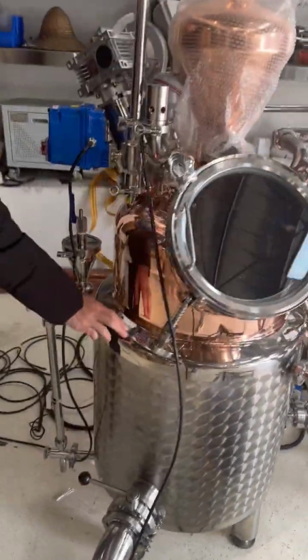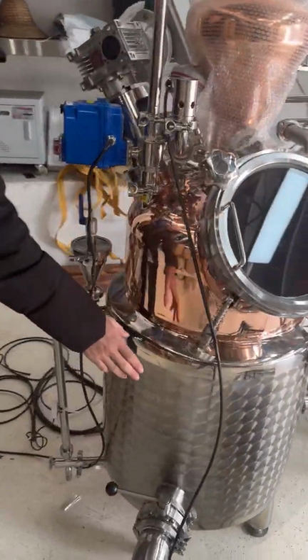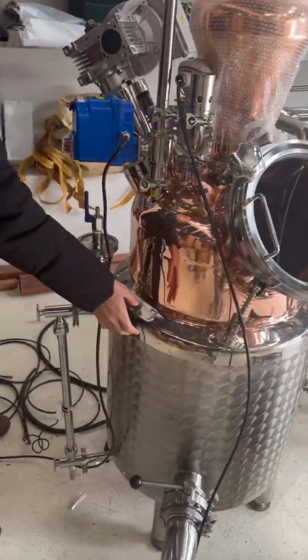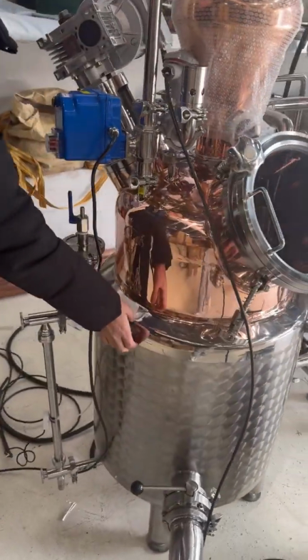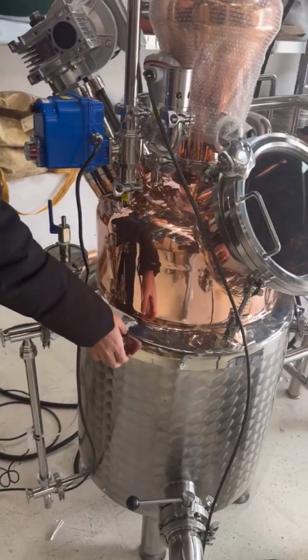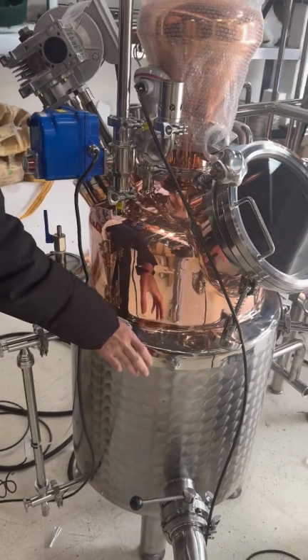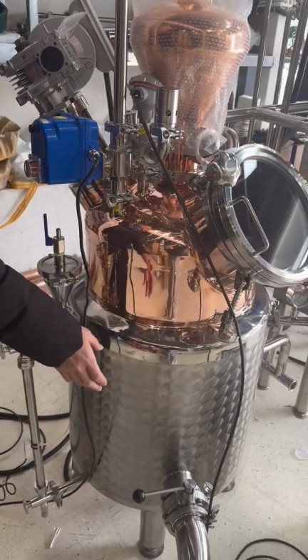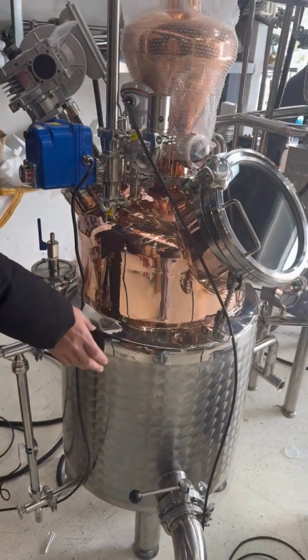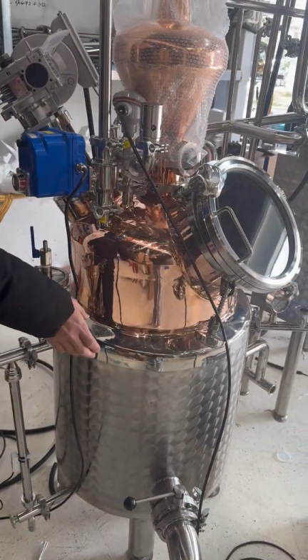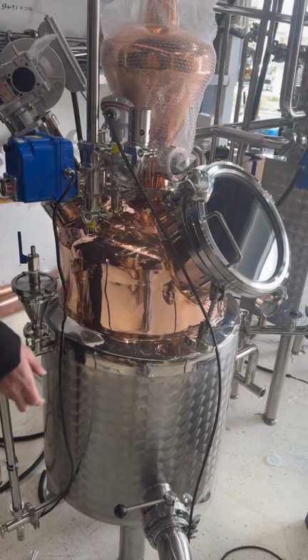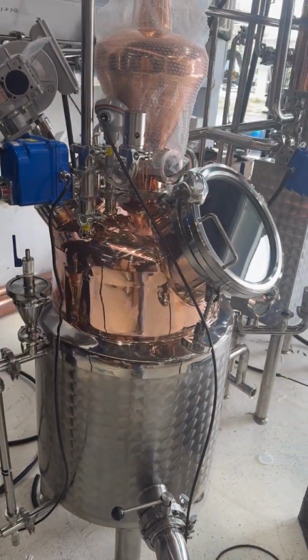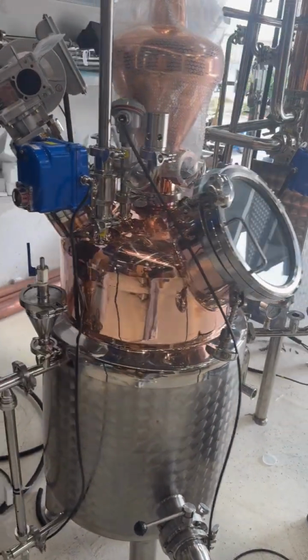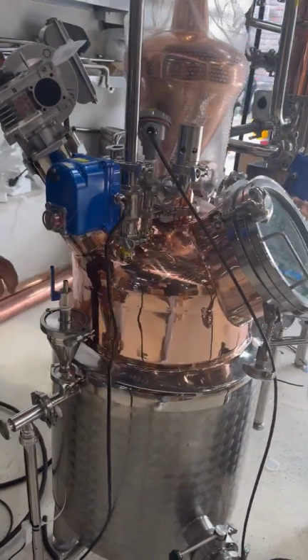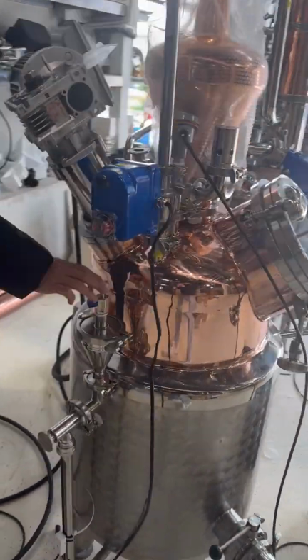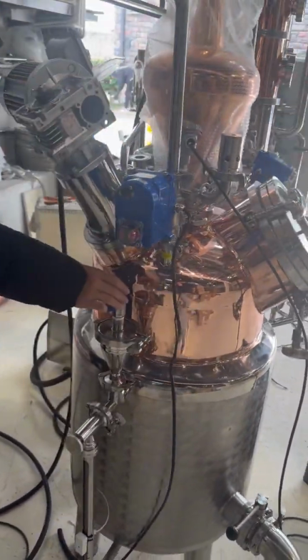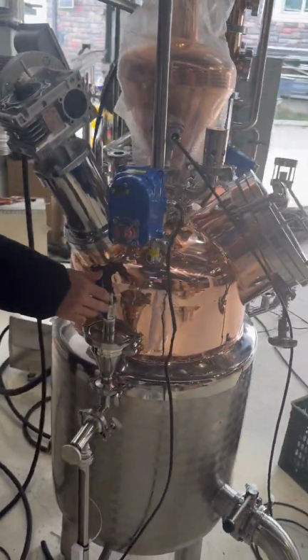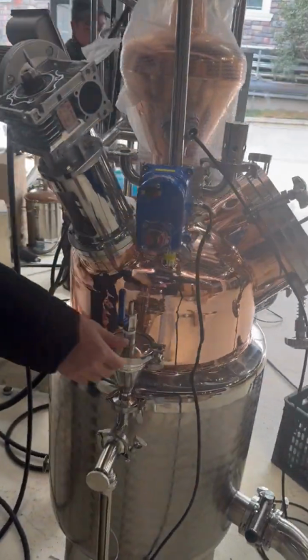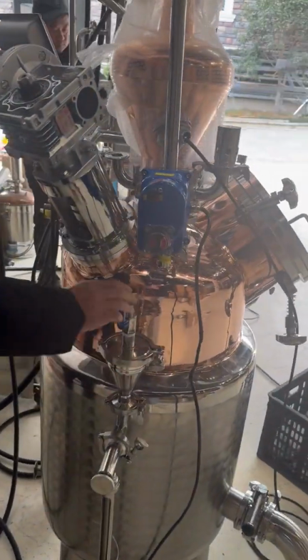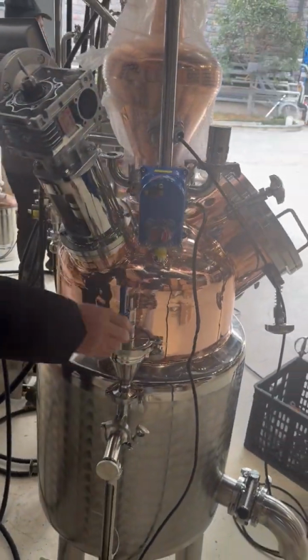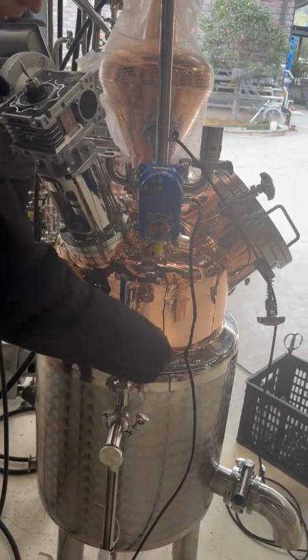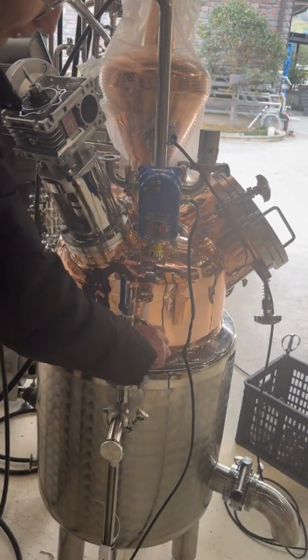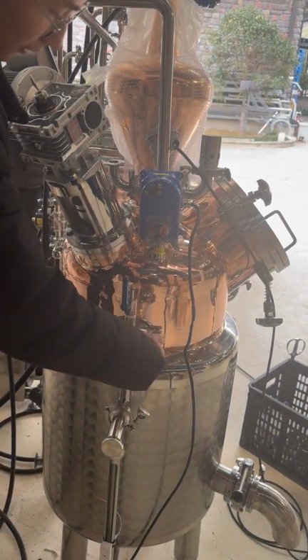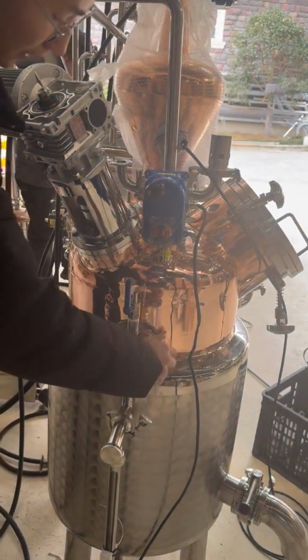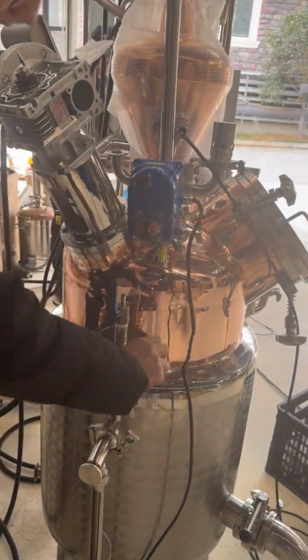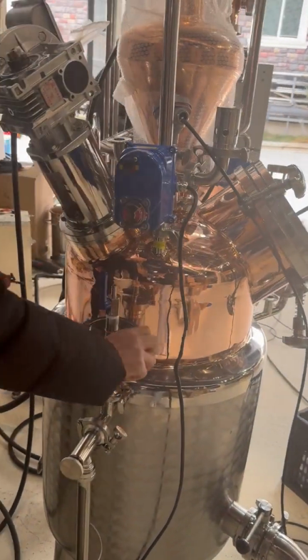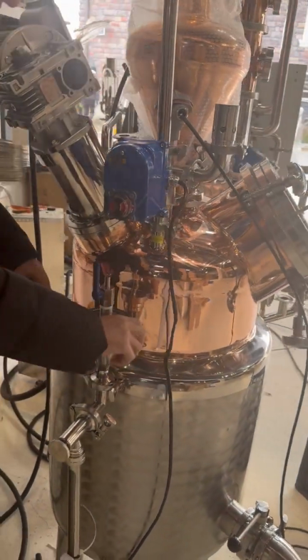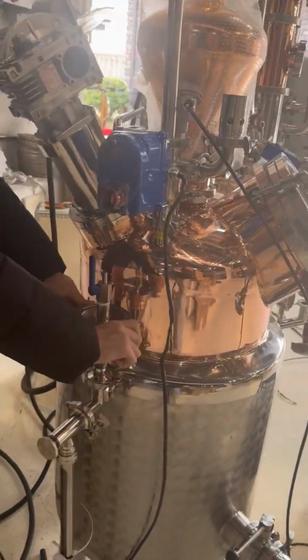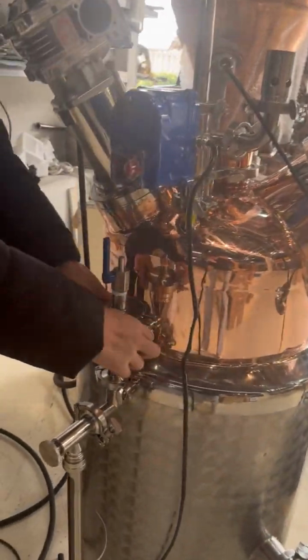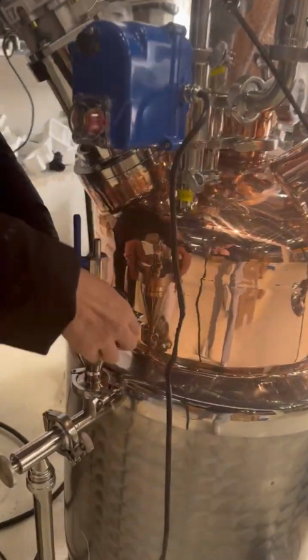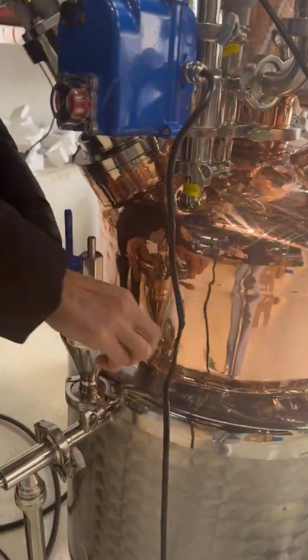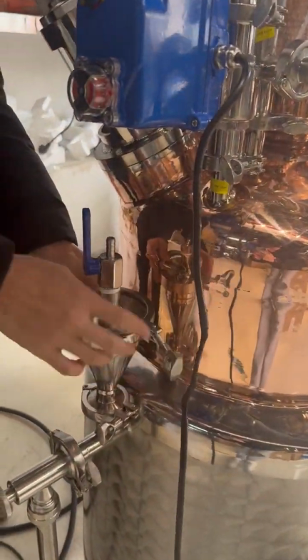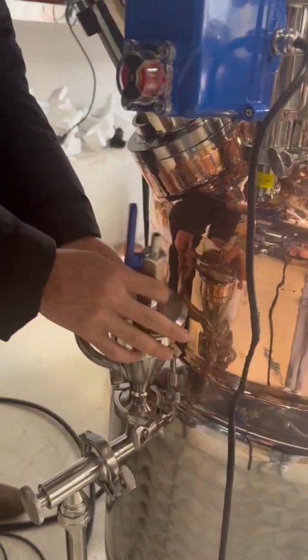This unit also has some insulation layer. Here you can pull open, turn around here, and add water from here.